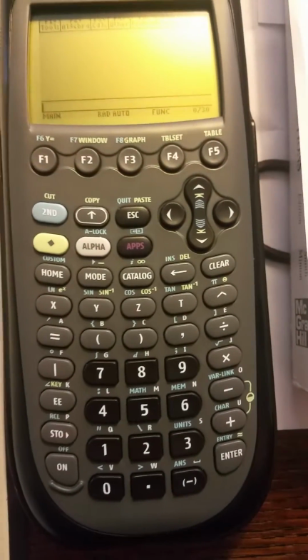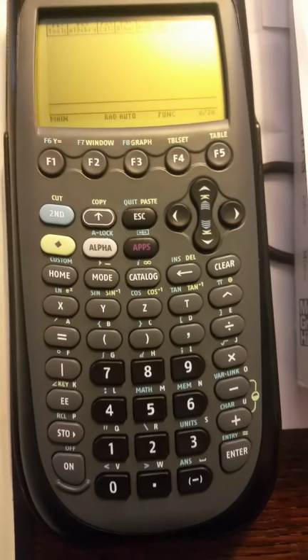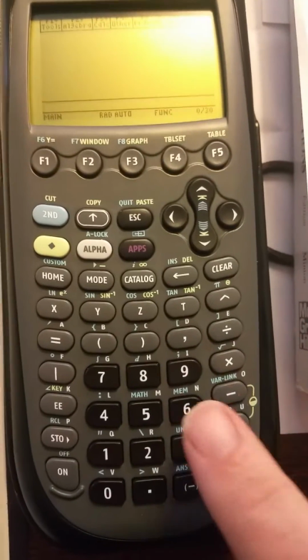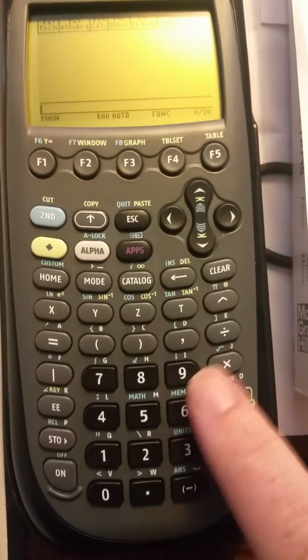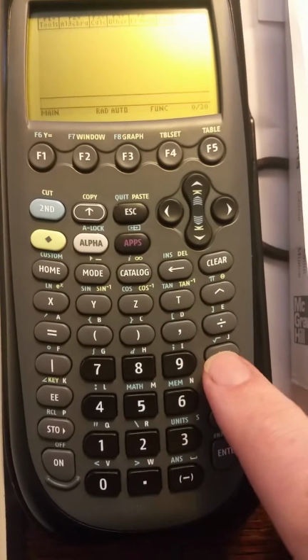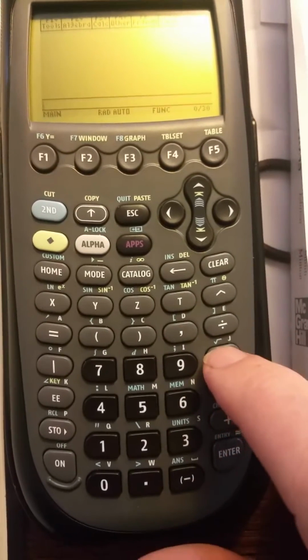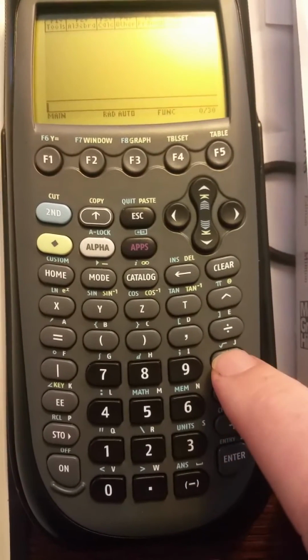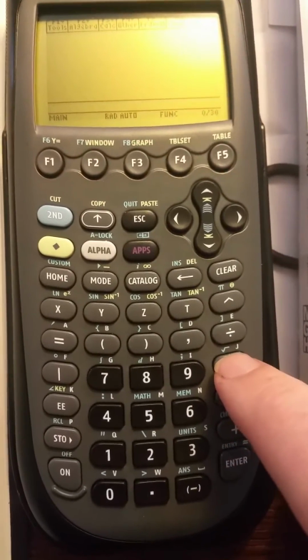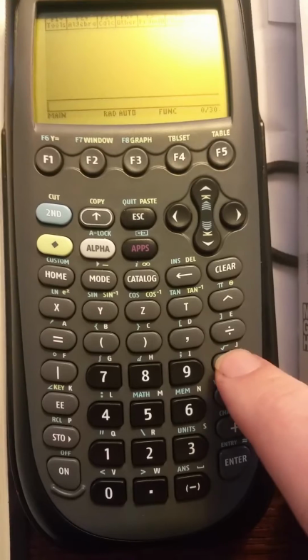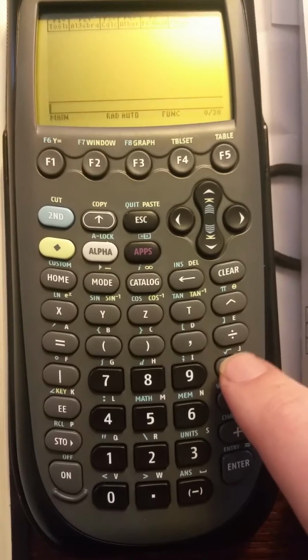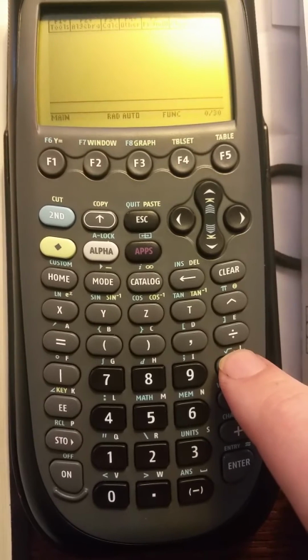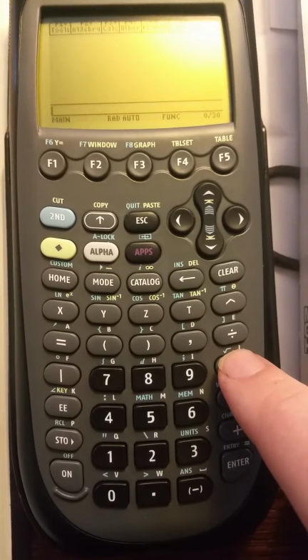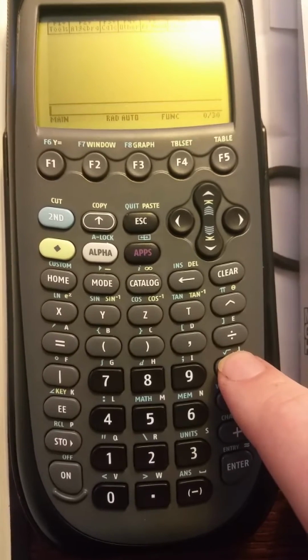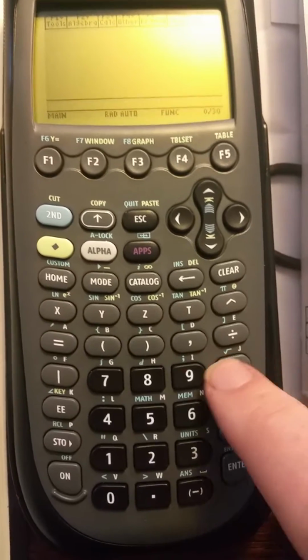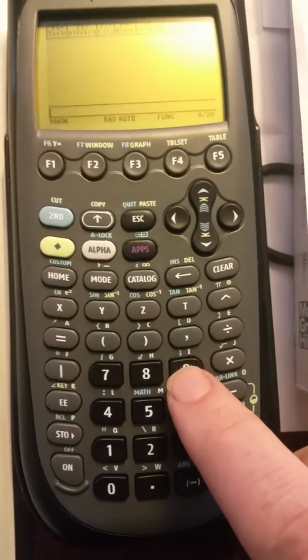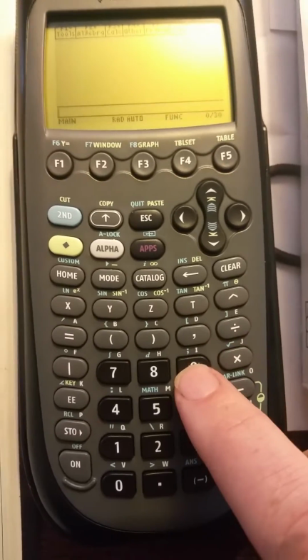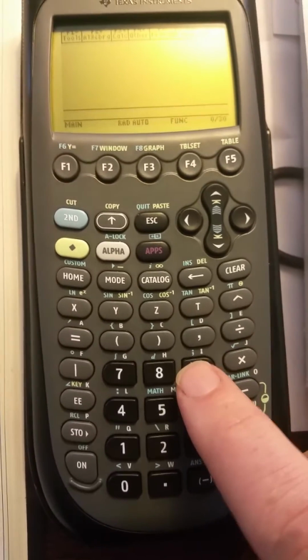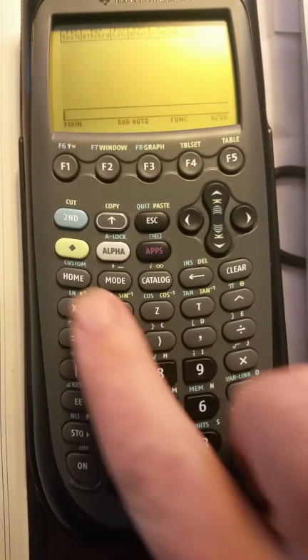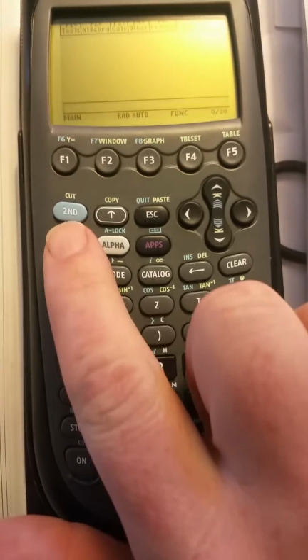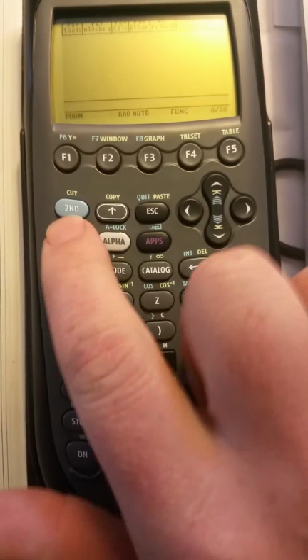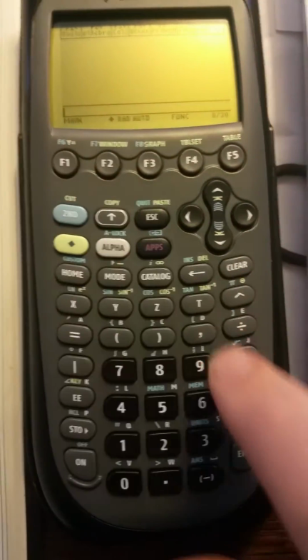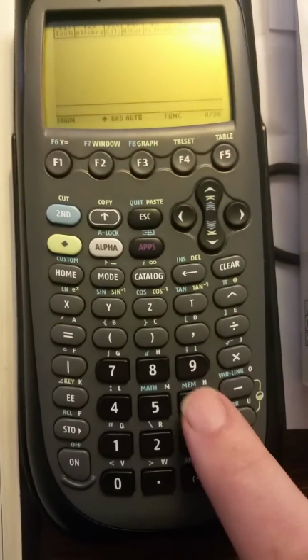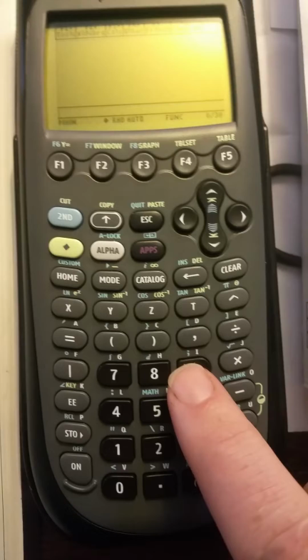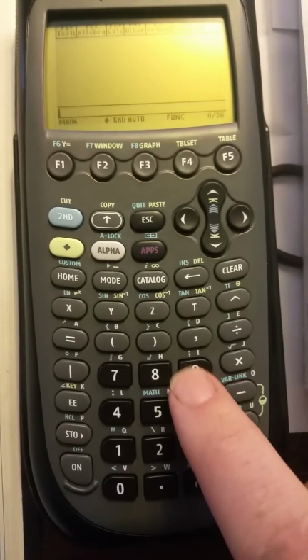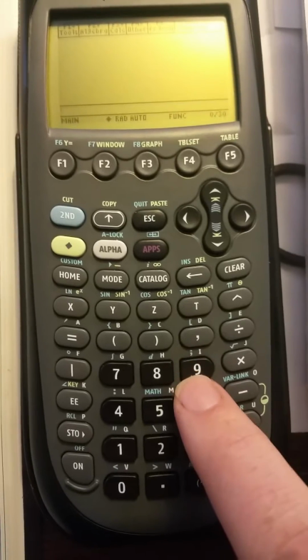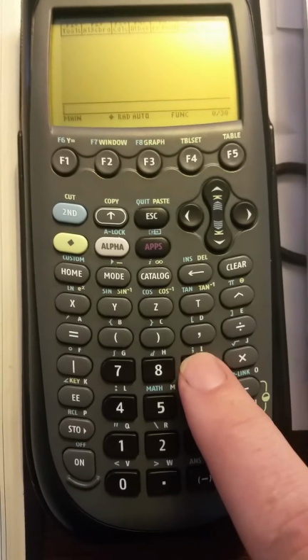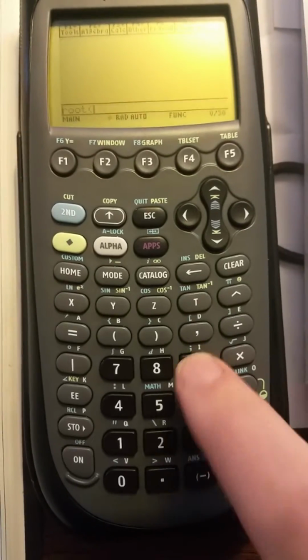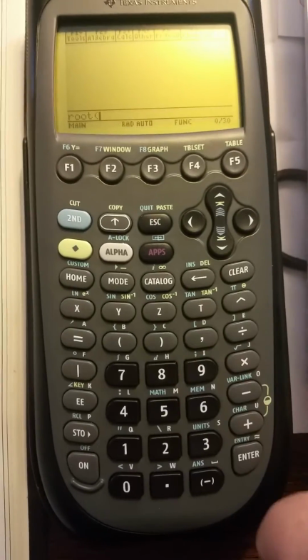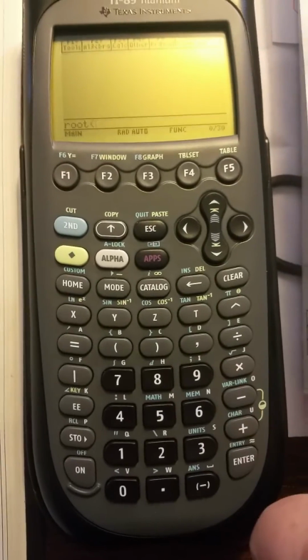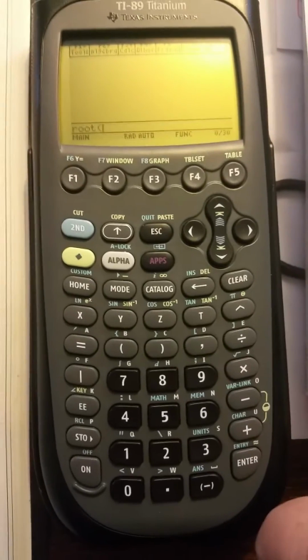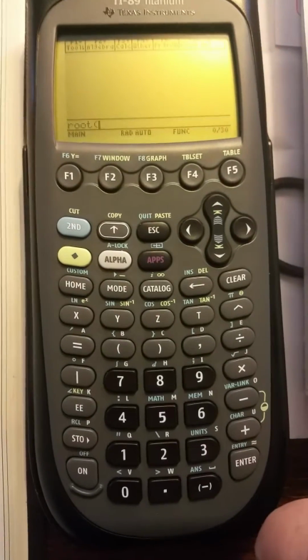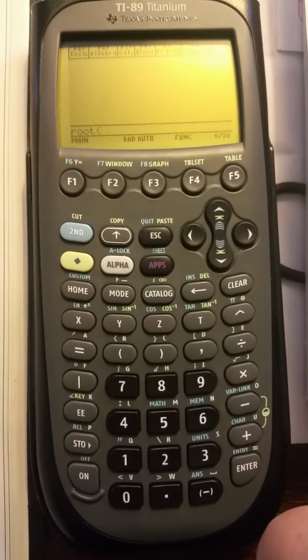There is no key that actually shows it, like how this shows to take a square root. But if you do diamond and then the number 9, it gives you a root function.